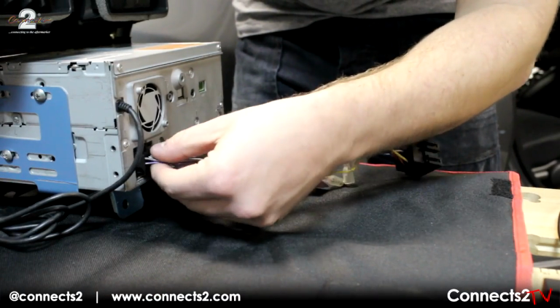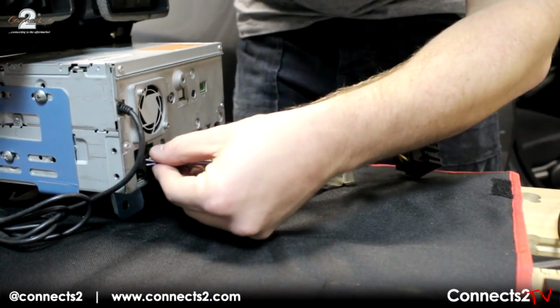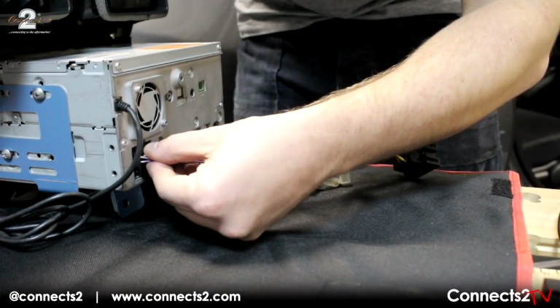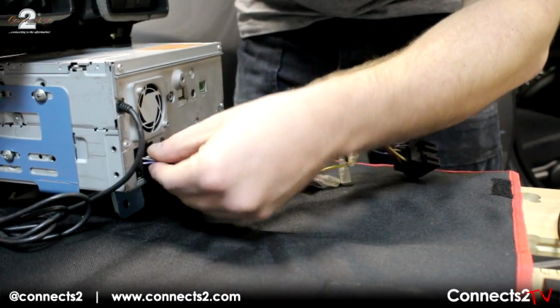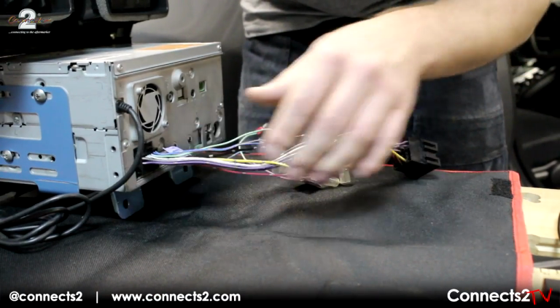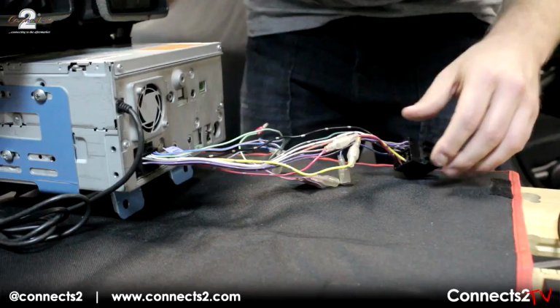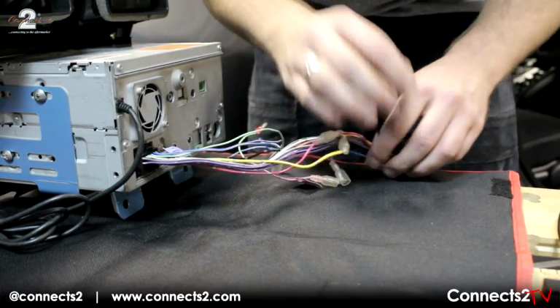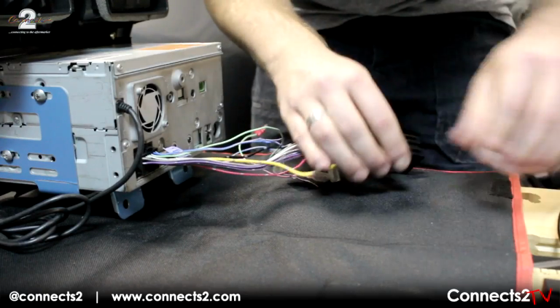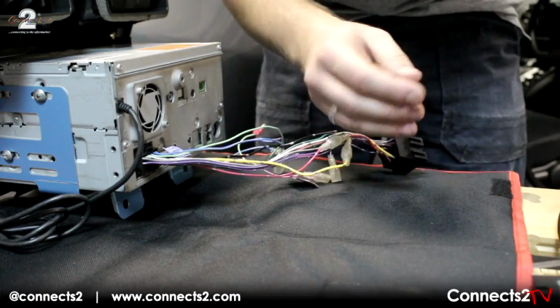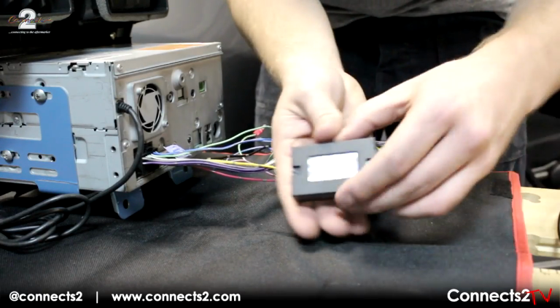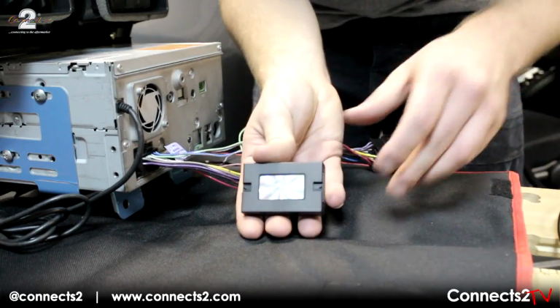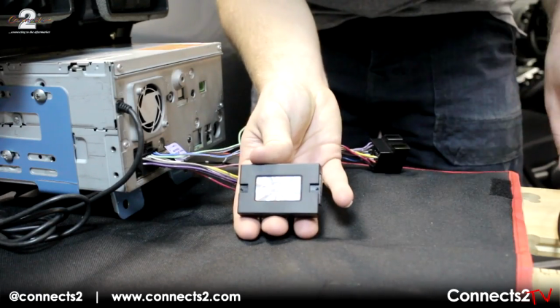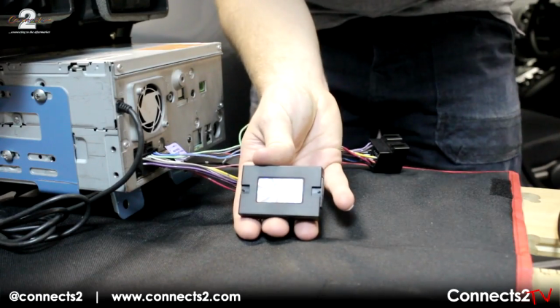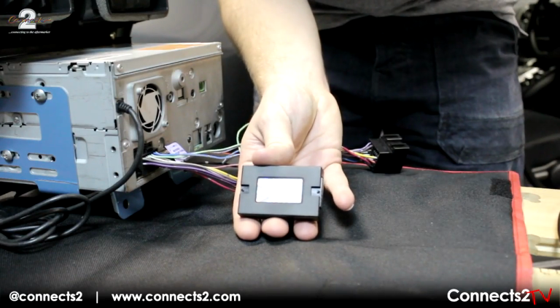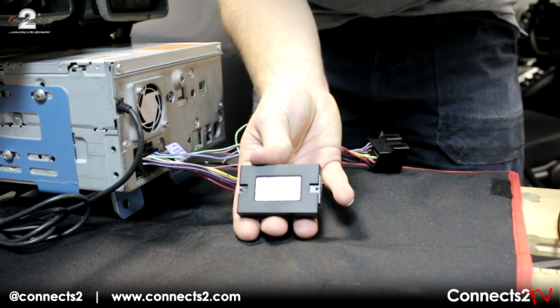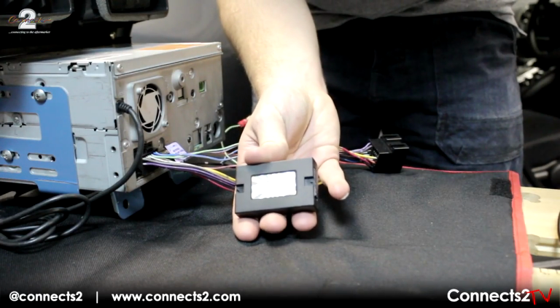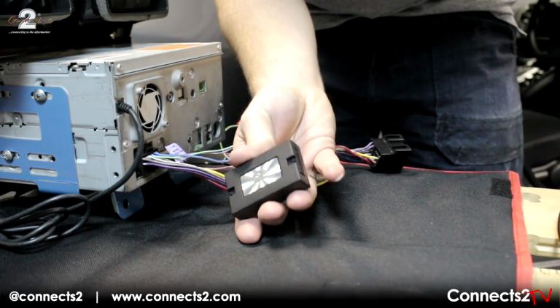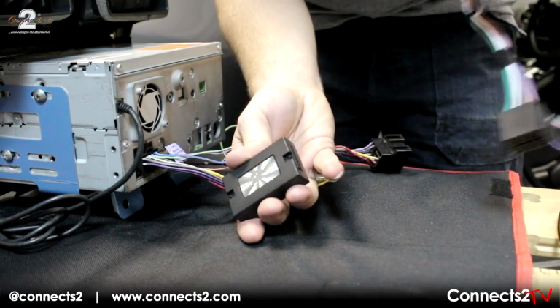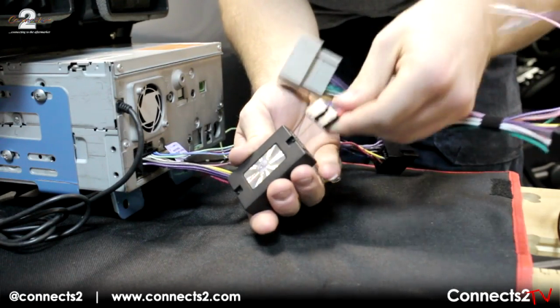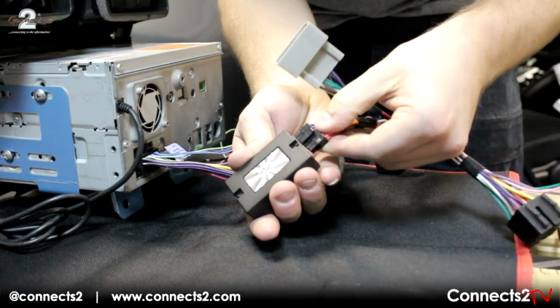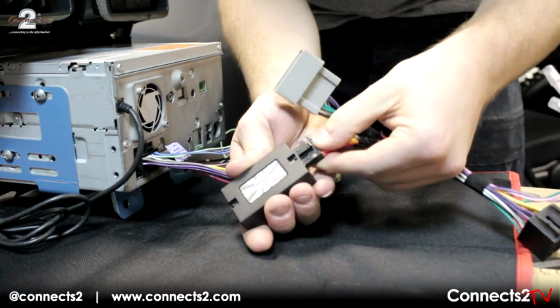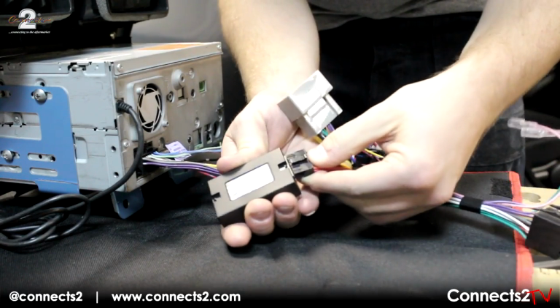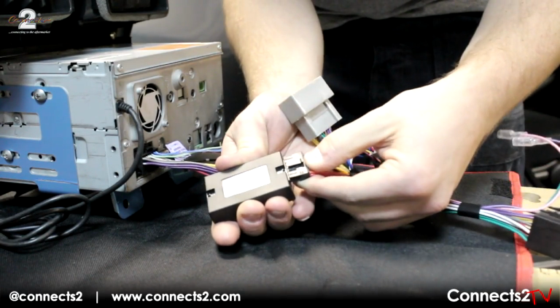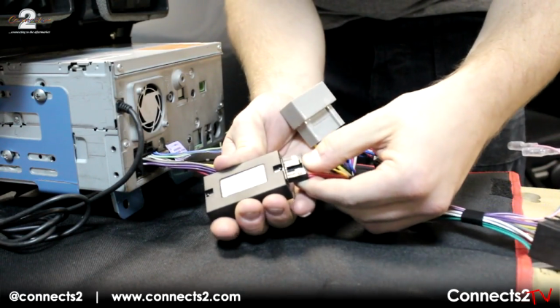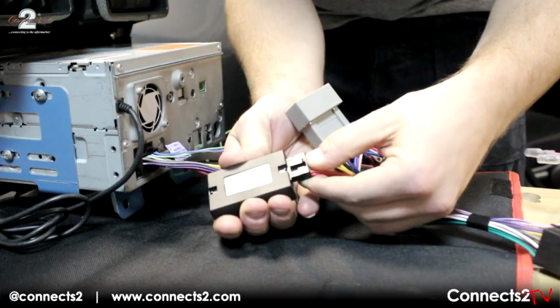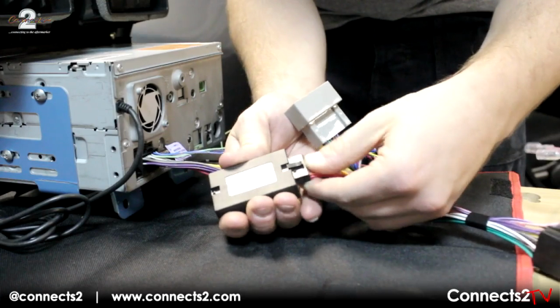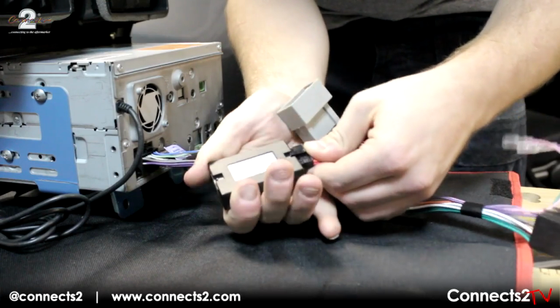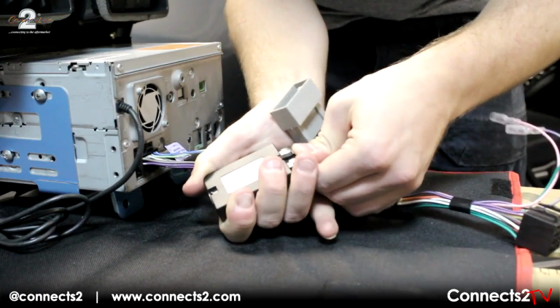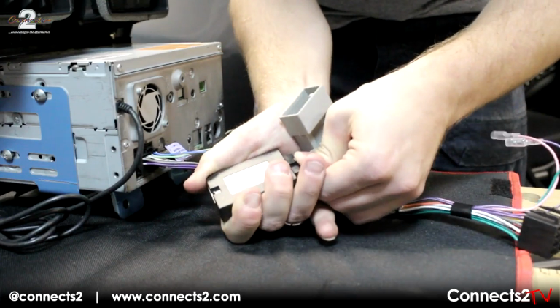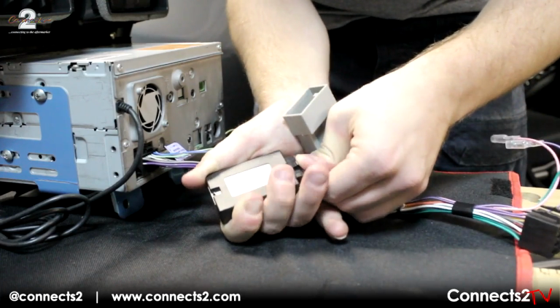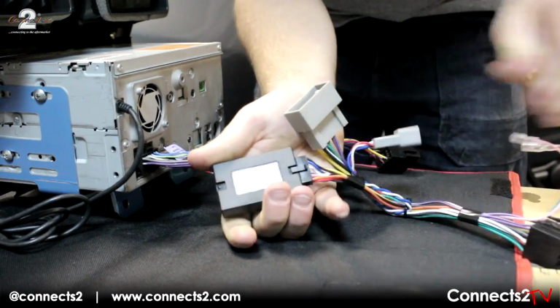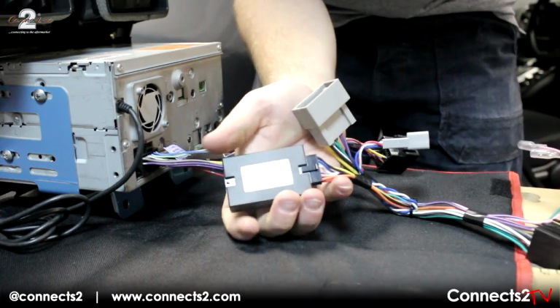Now connect all steering wheel control harnesses and the relevant patch lead to your aftermarket head unit. In this instance, we have used a Pioneer unit which requires a CT Pioneer lead.